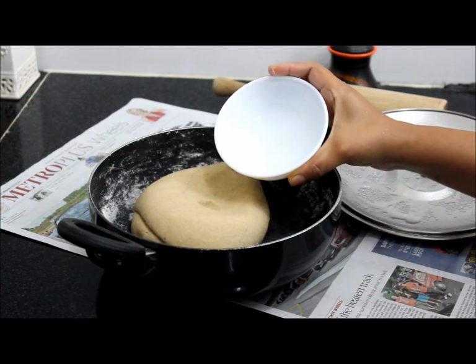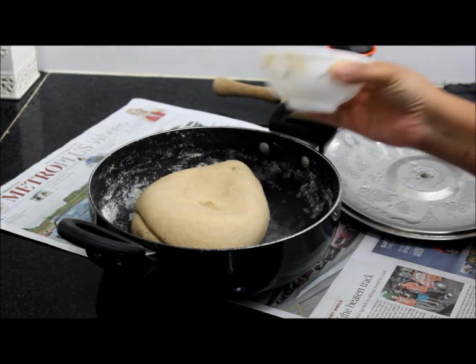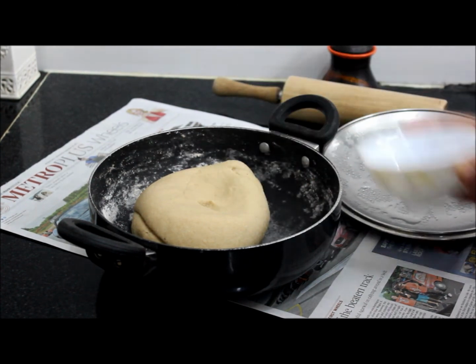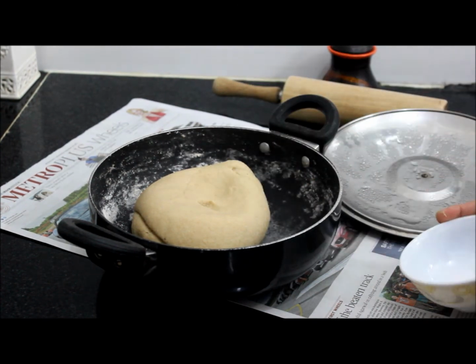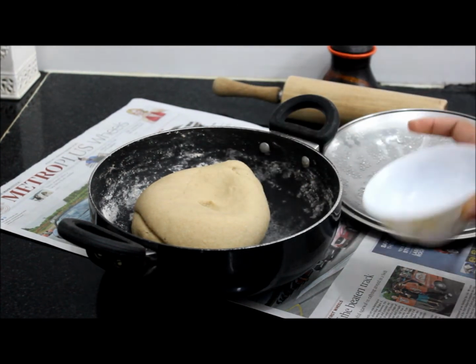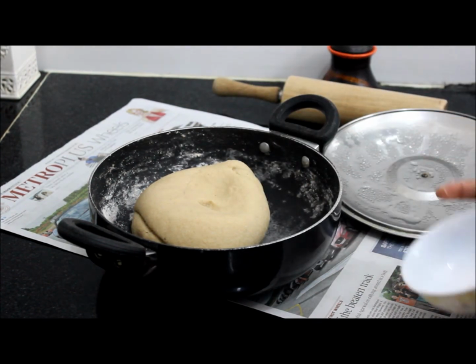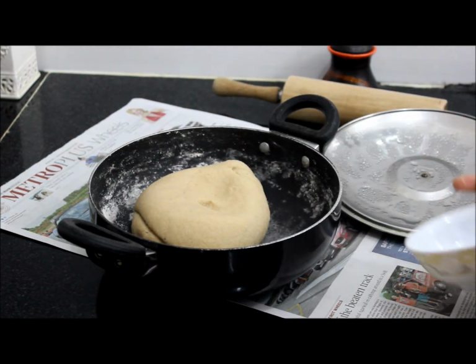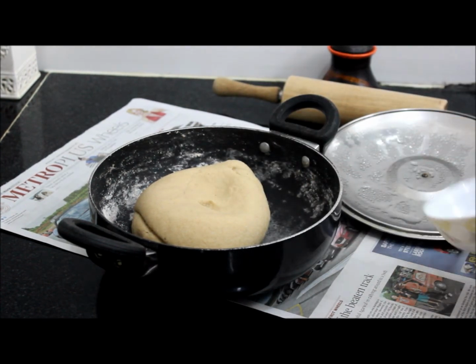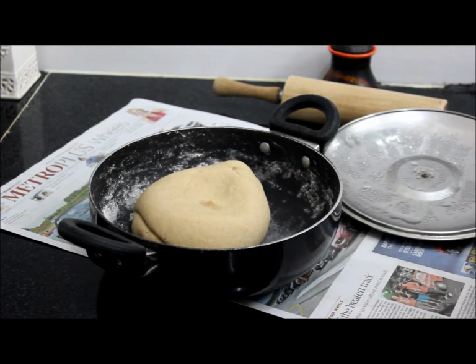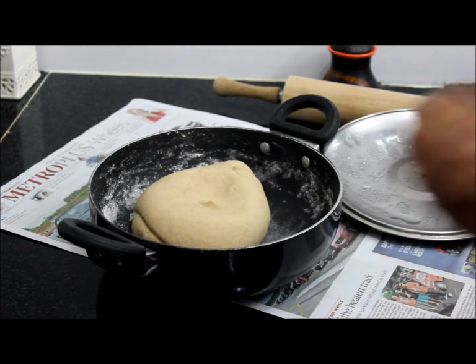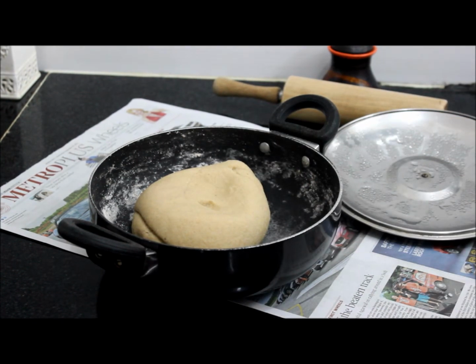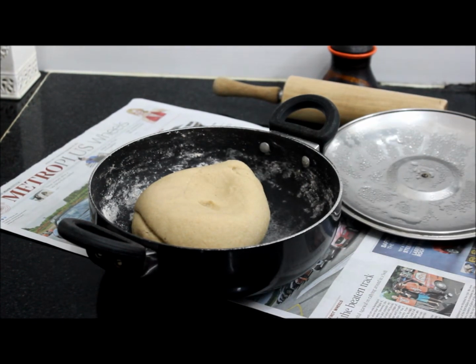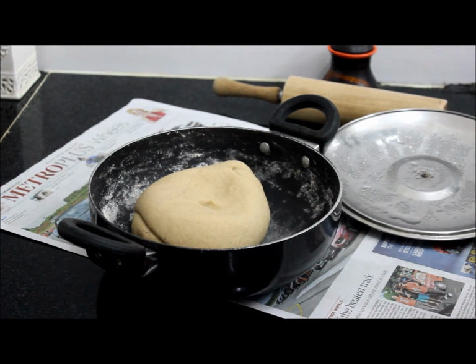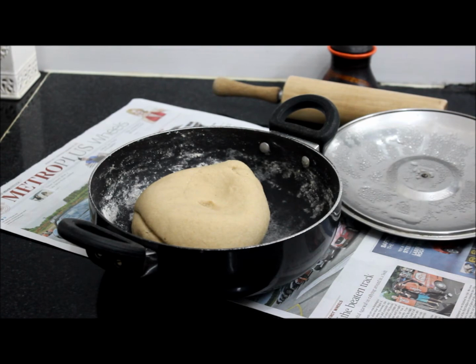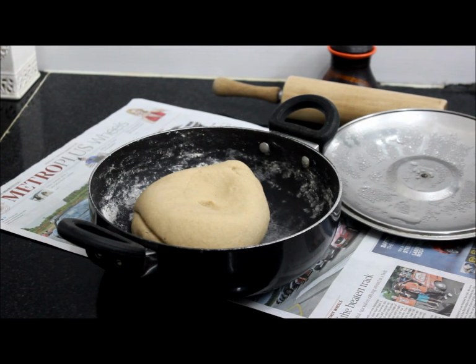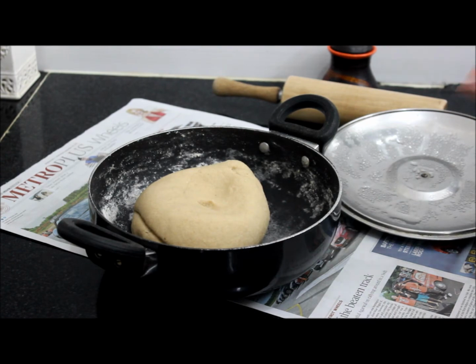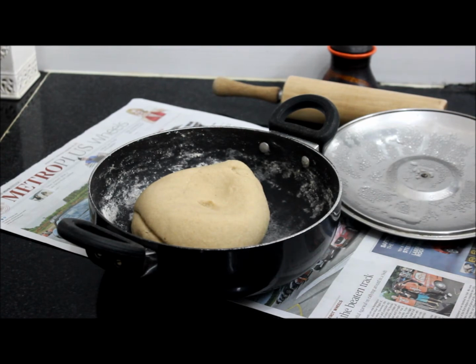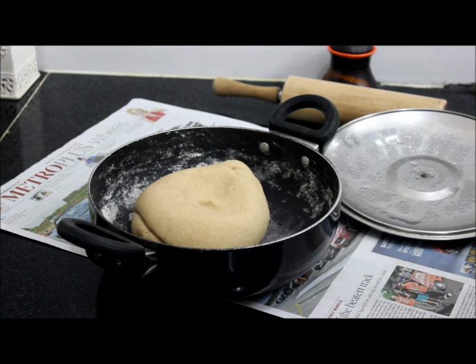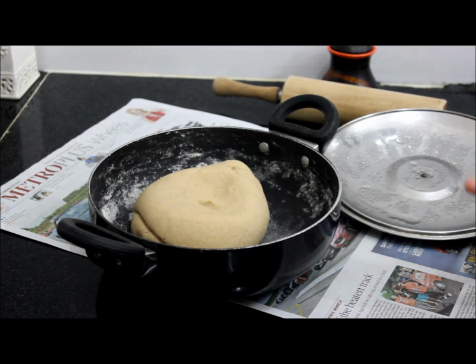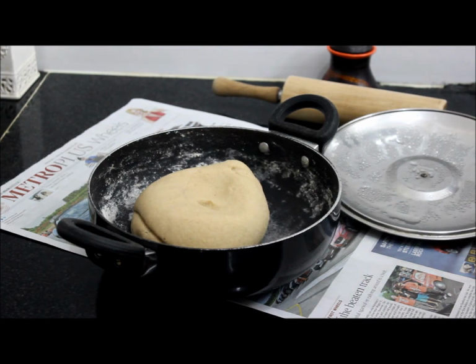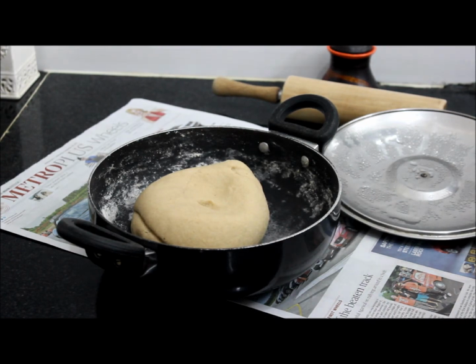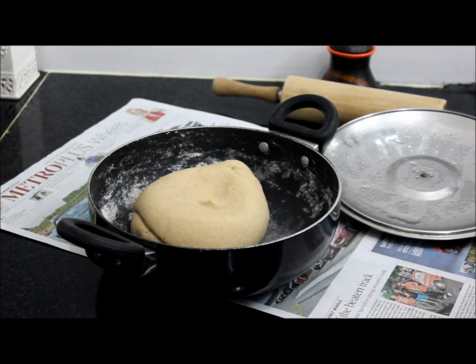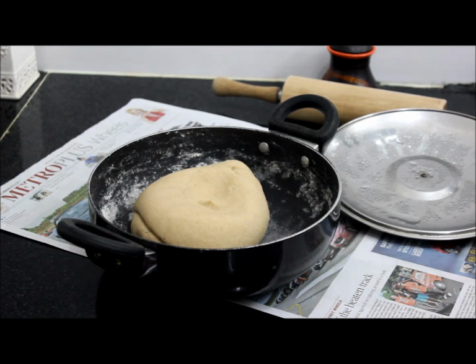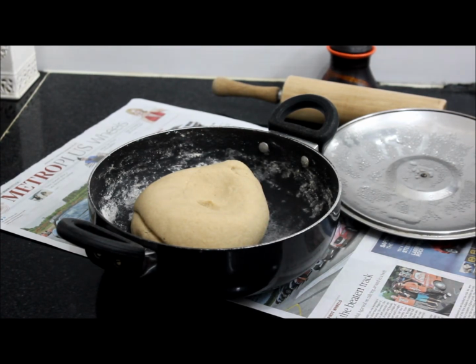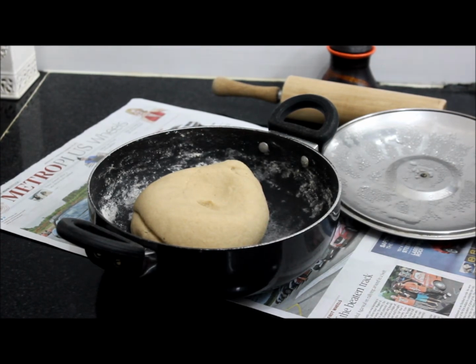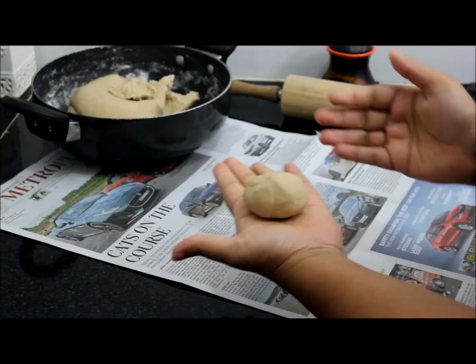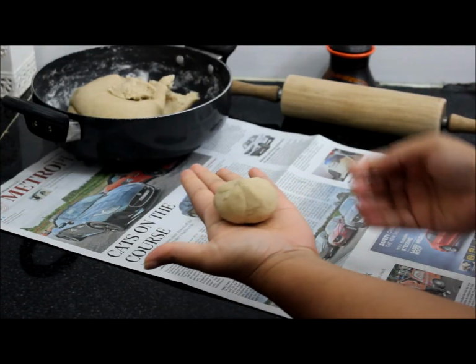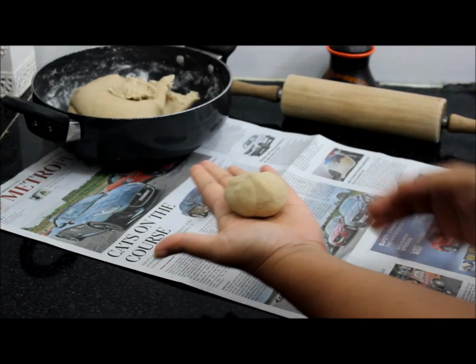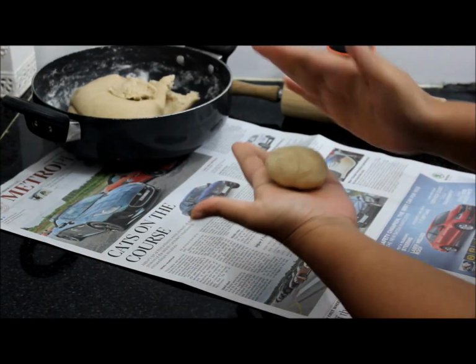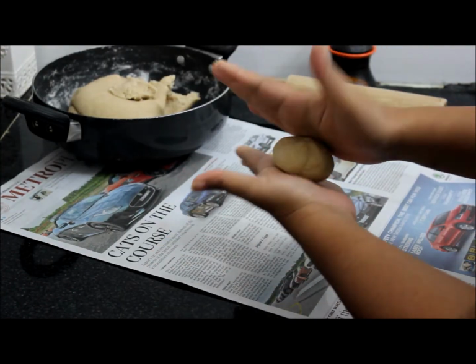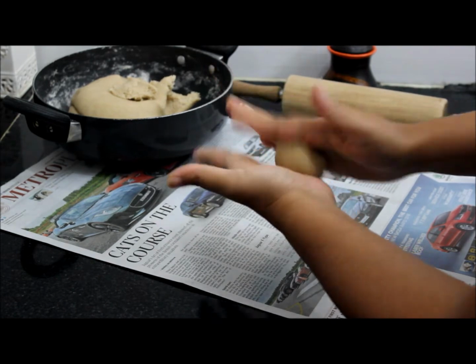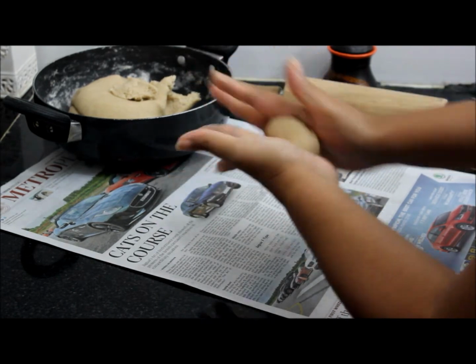The purpose of adding more water was I wanted the flour to get cooked a little, so that the Fulka will be a little soft. Now we will start rolling the dough.